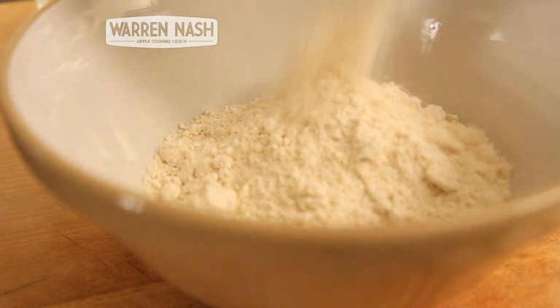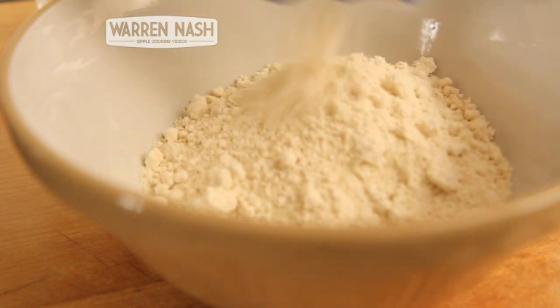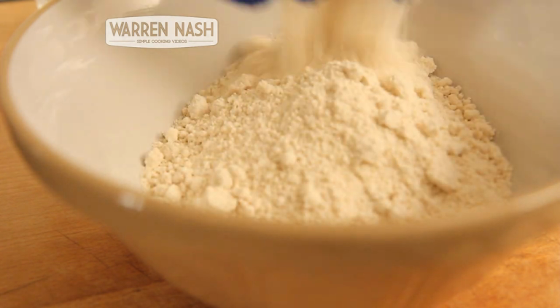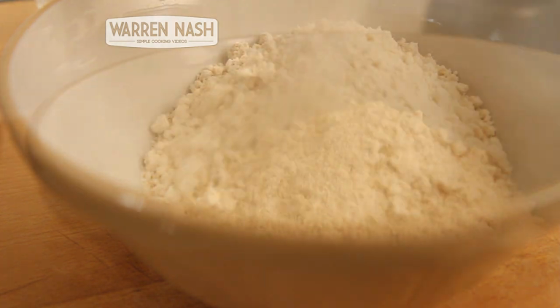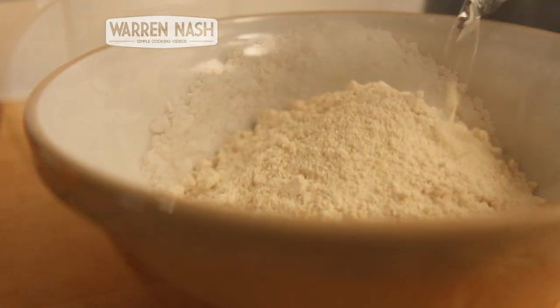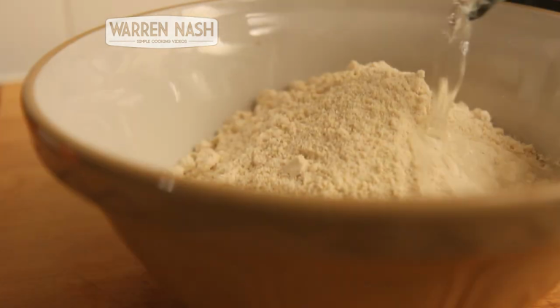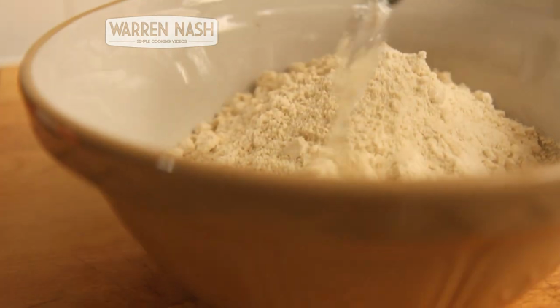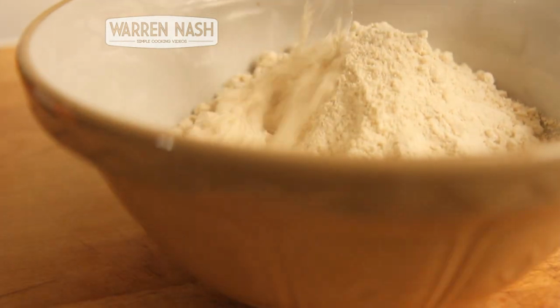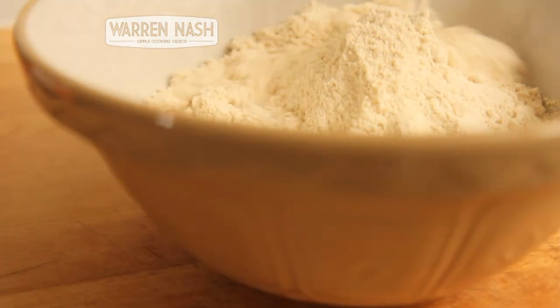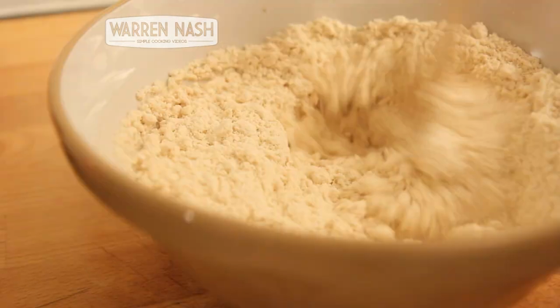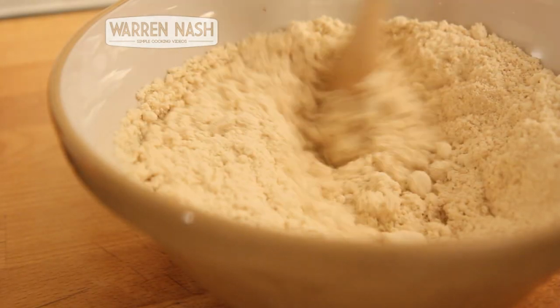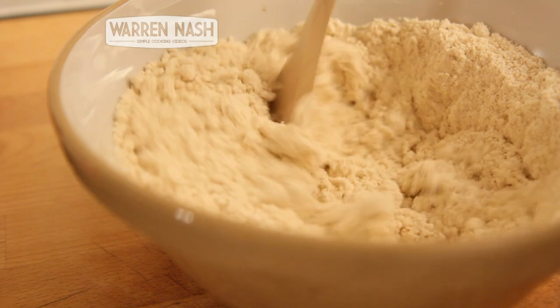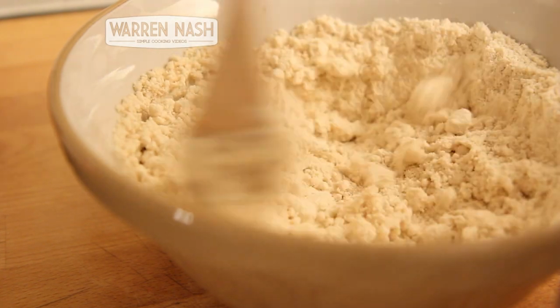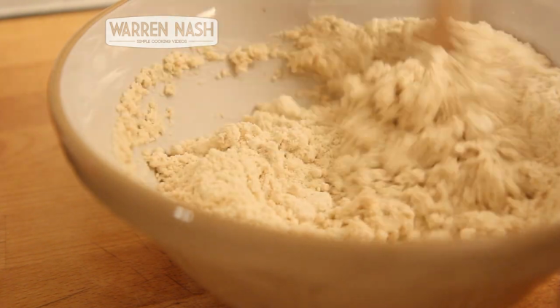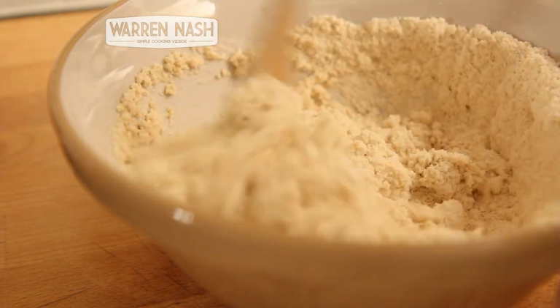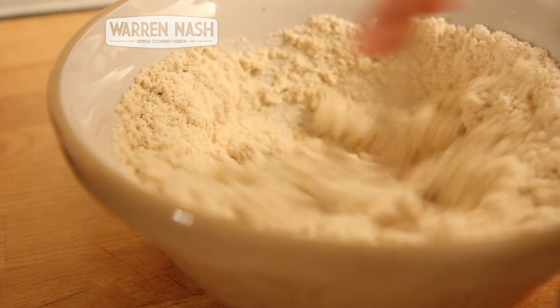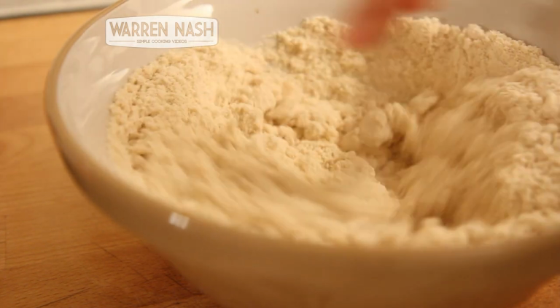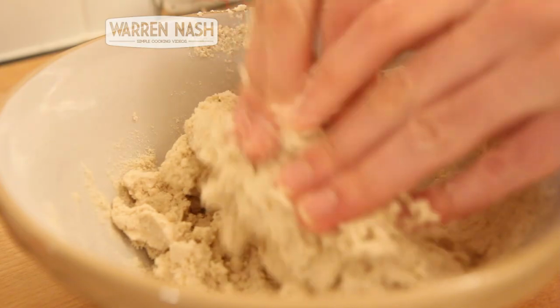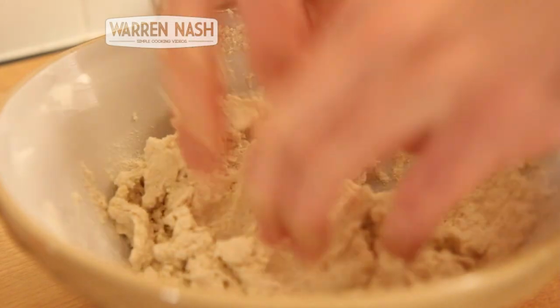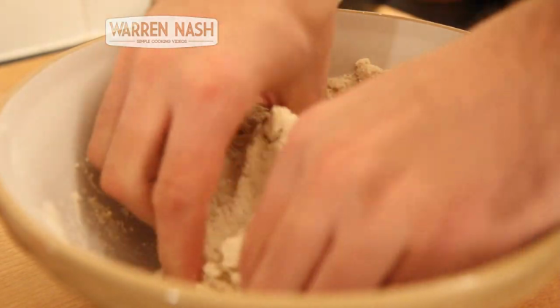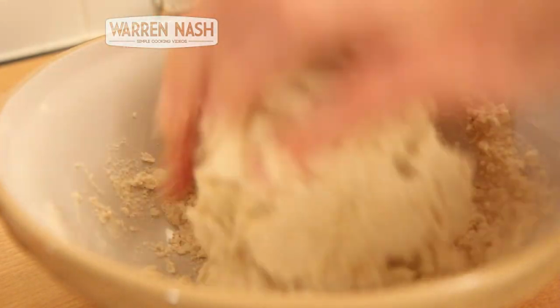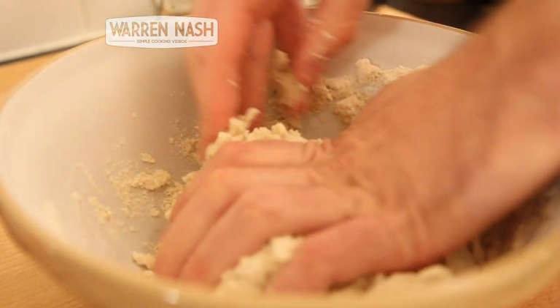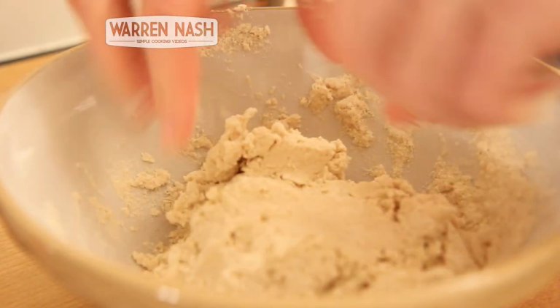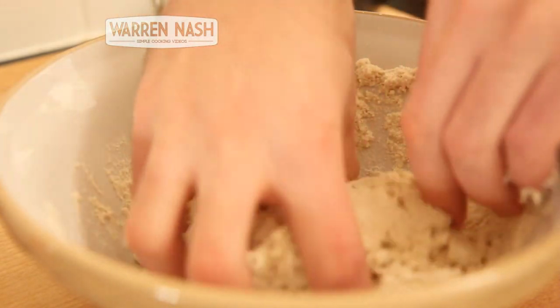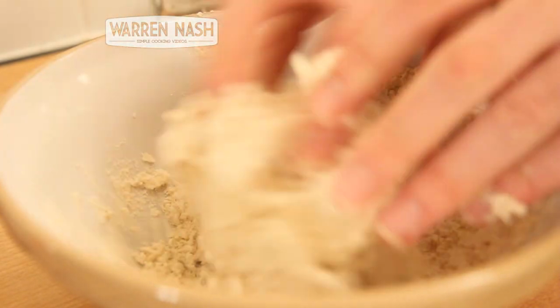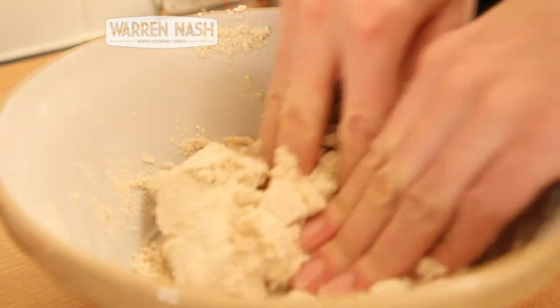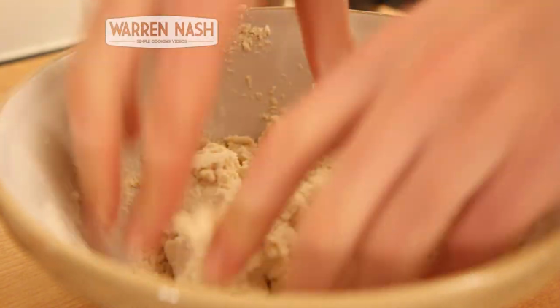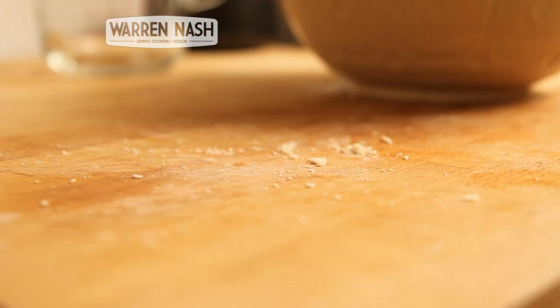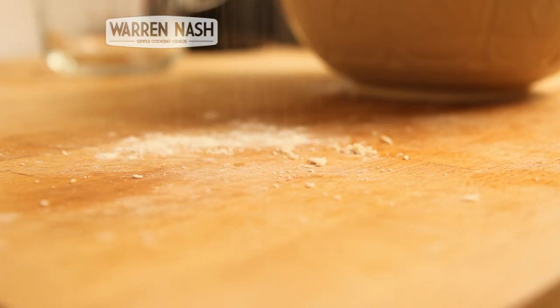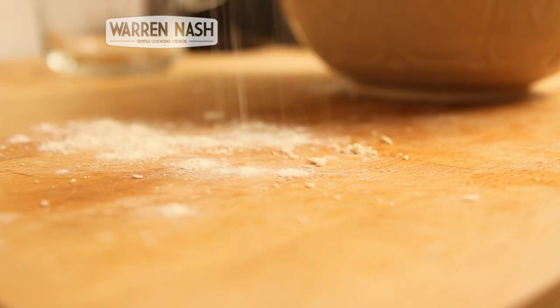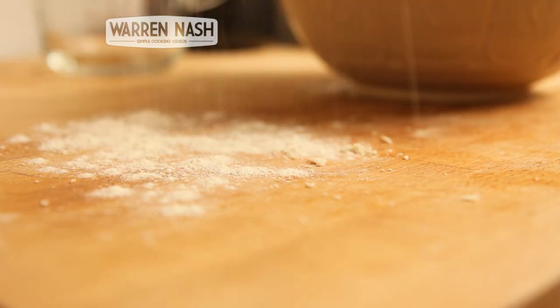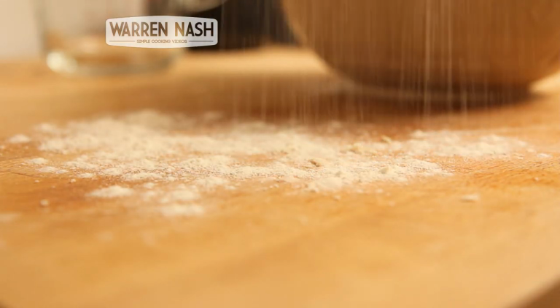Start preparing your pastry with a simple prepared pastry mix. Simply follow the instructions on the packet, add the water and then mix it until the dough starts to stick together.